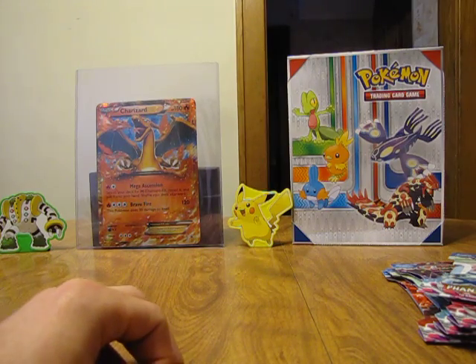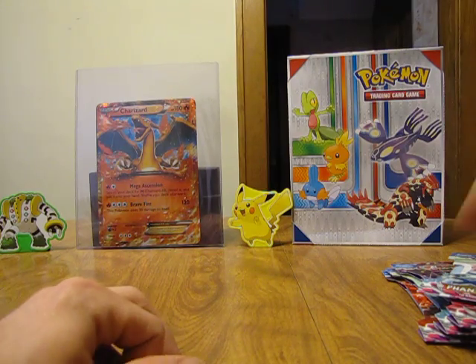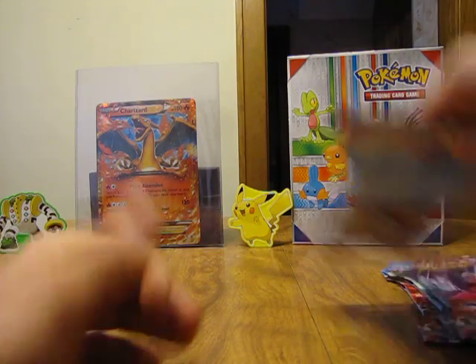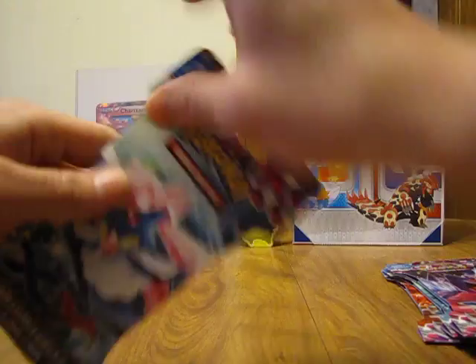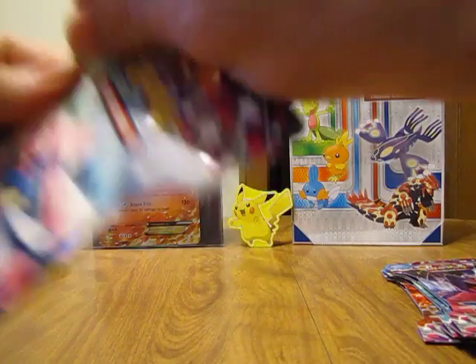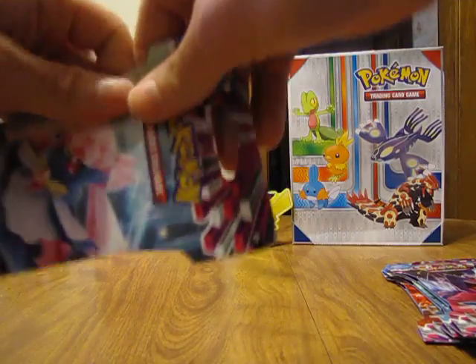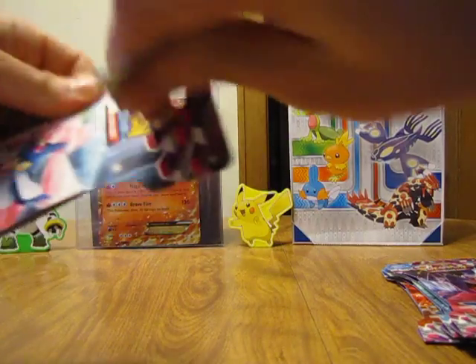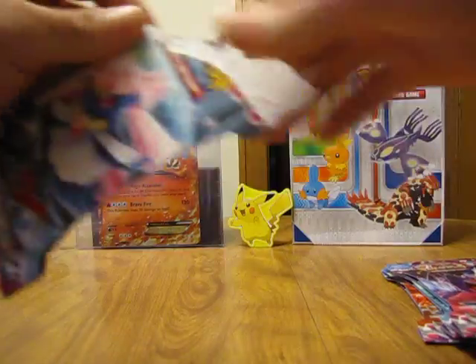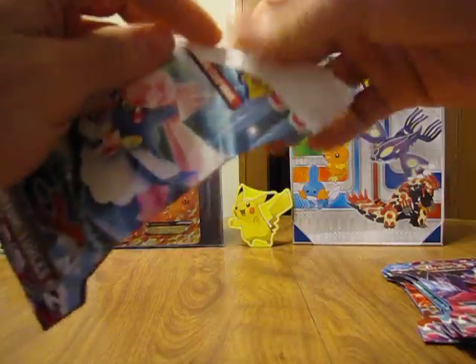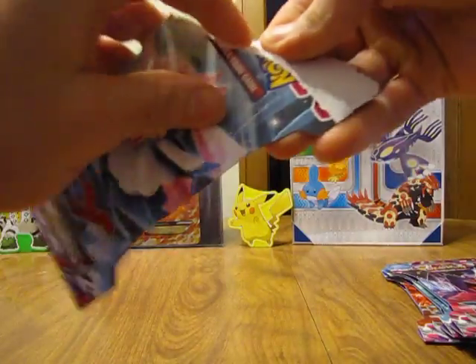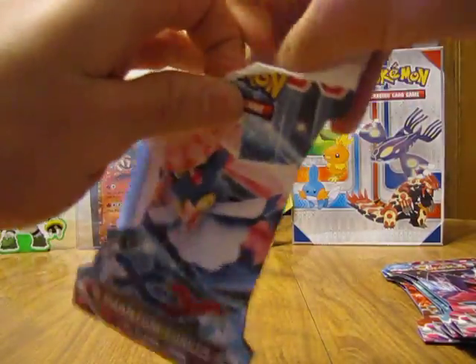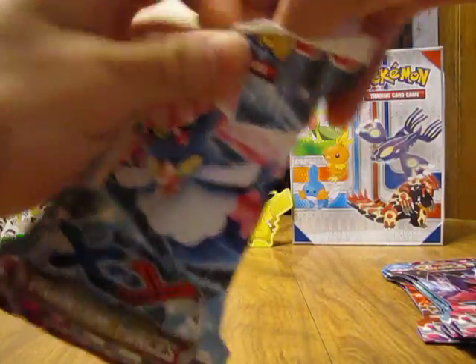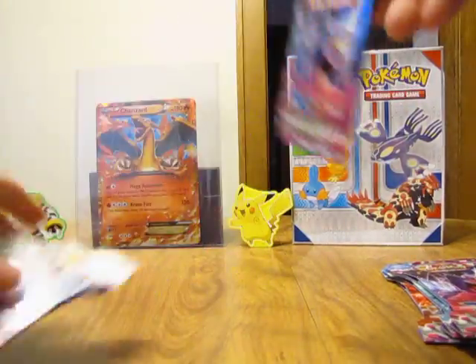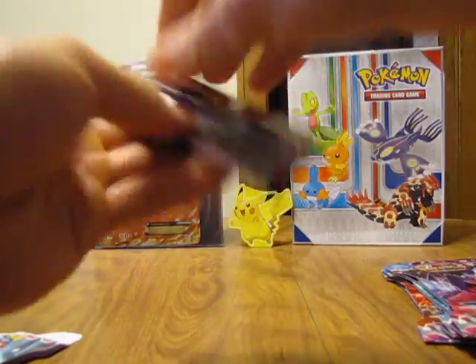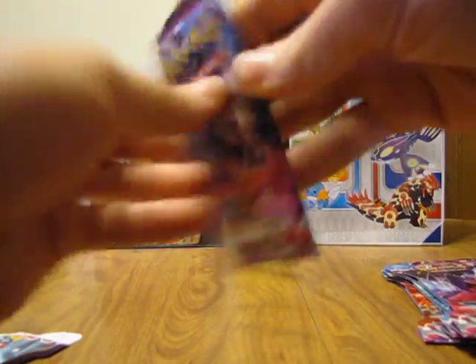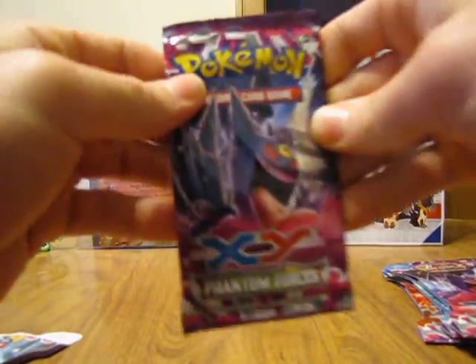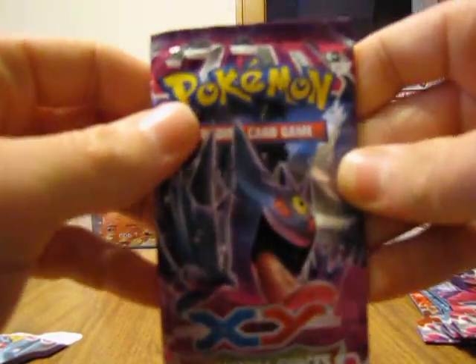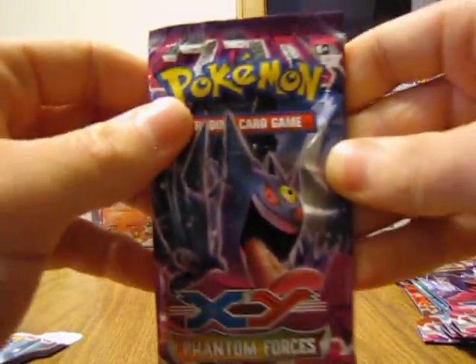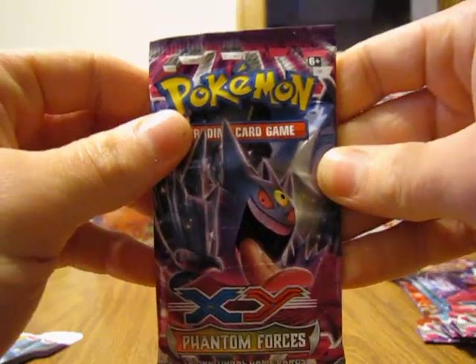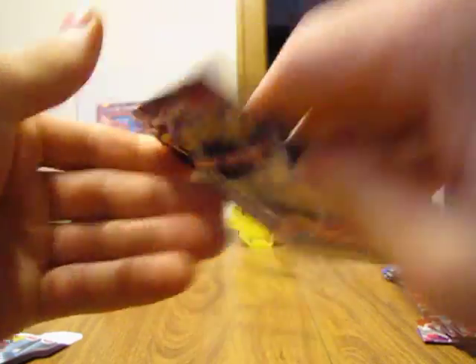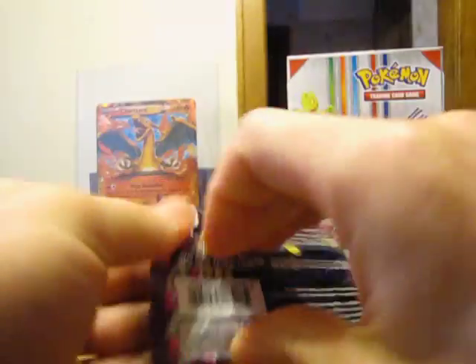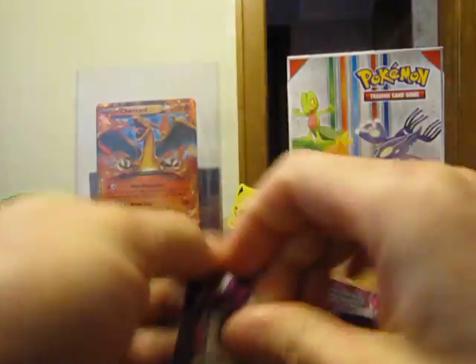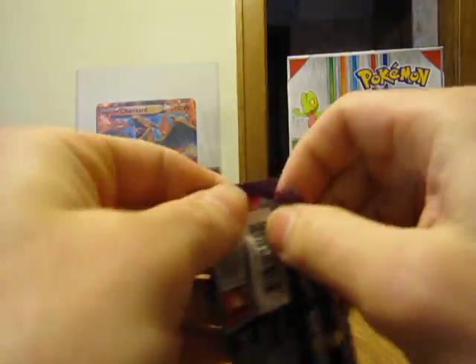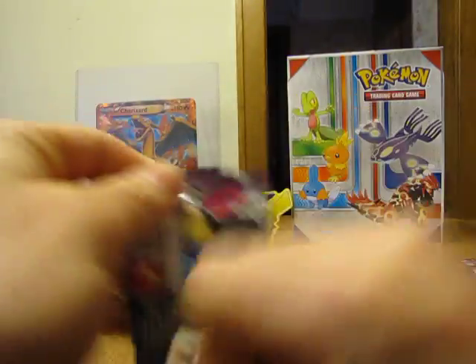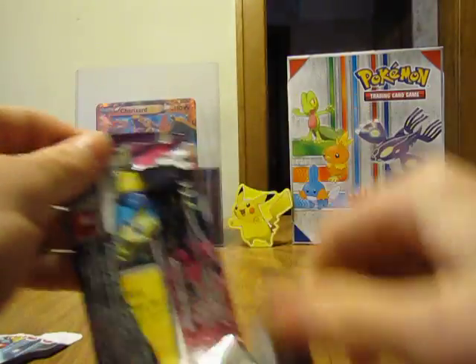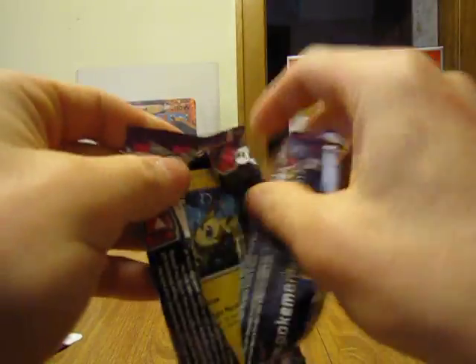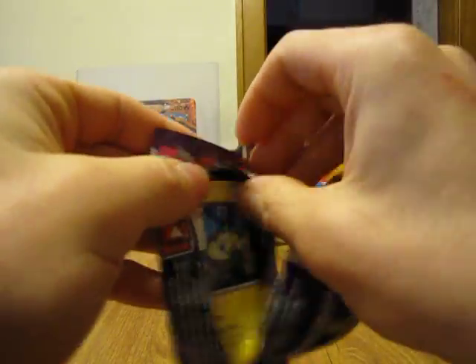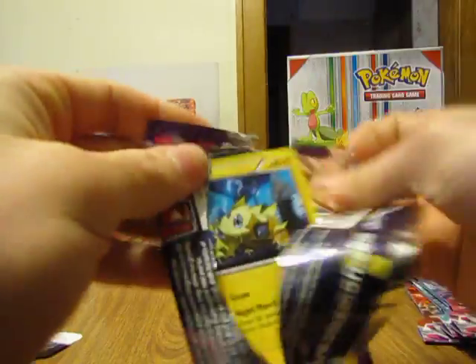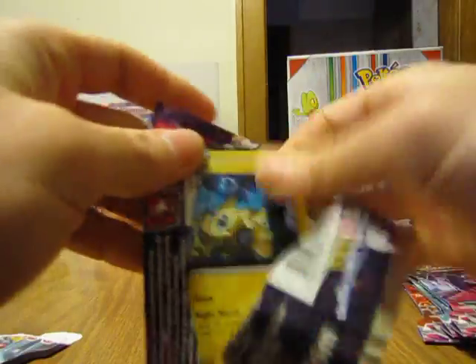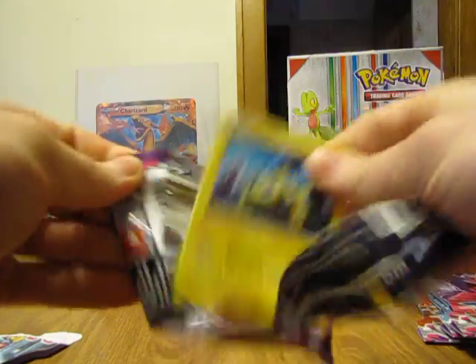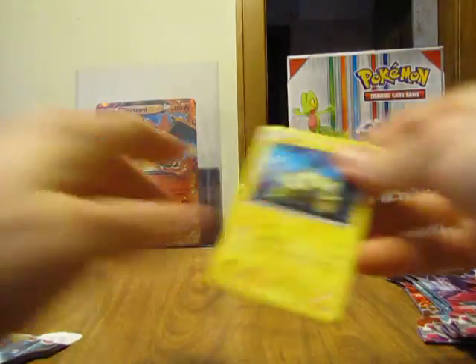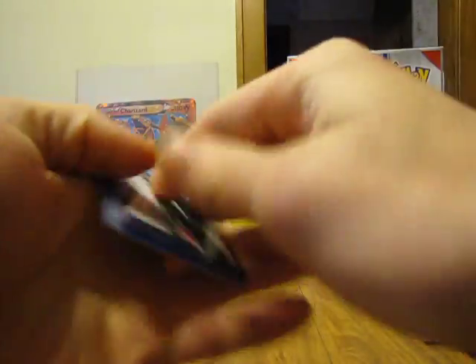Alright, let's get these packs opened up. The first one has a Mega Gengar on it — definitely looking to pull a secret rare Mega Gengar EX.